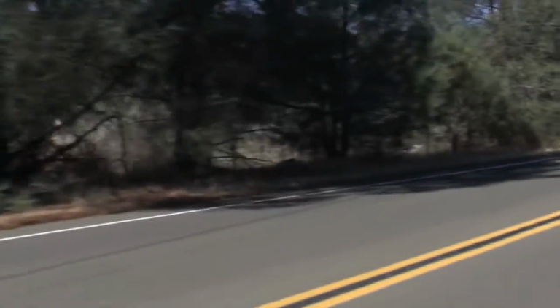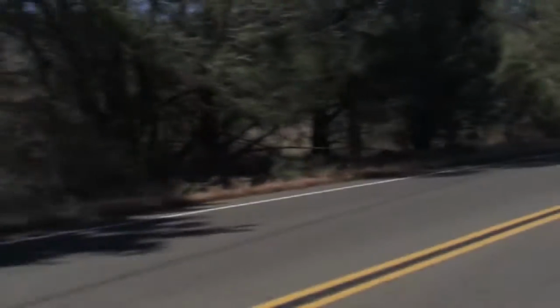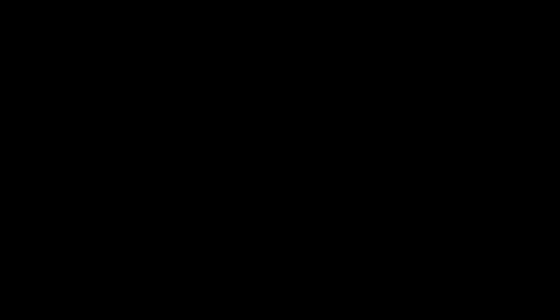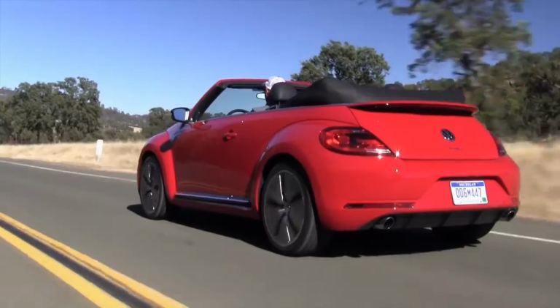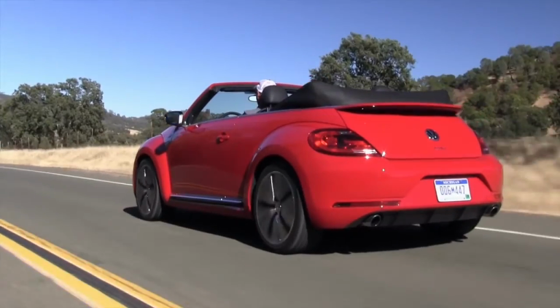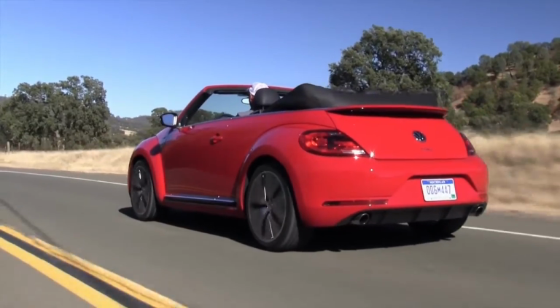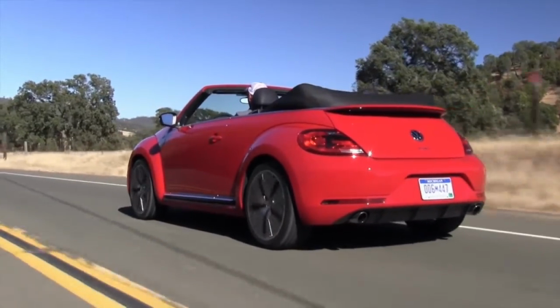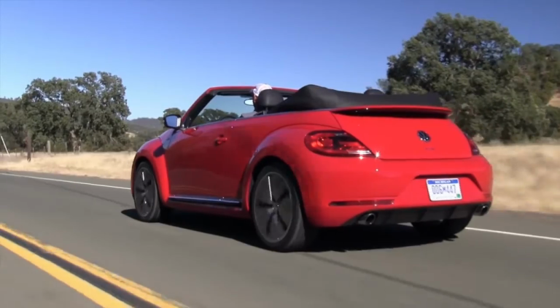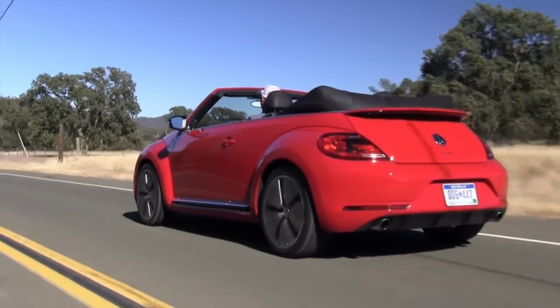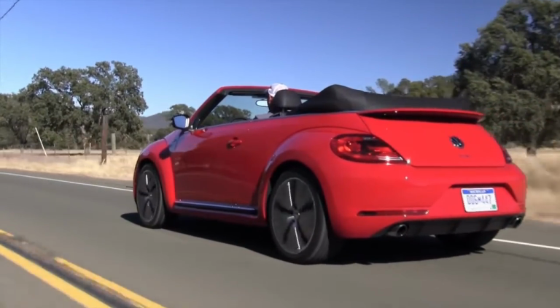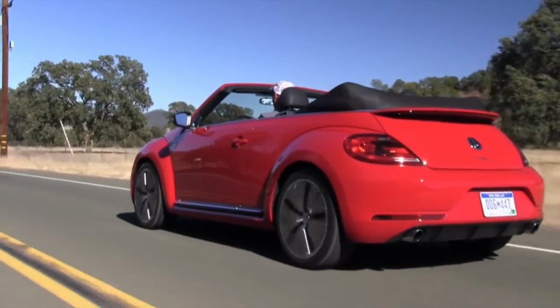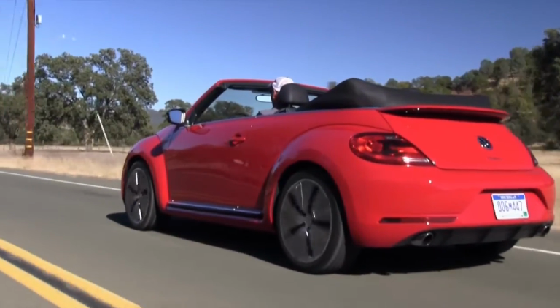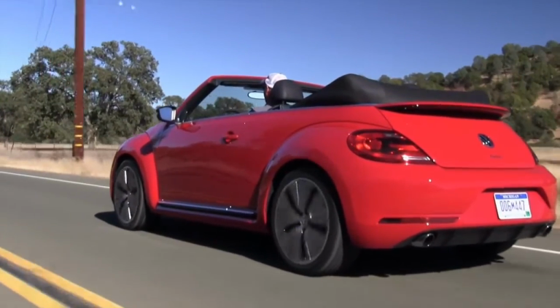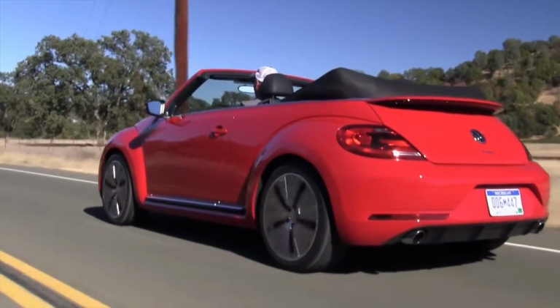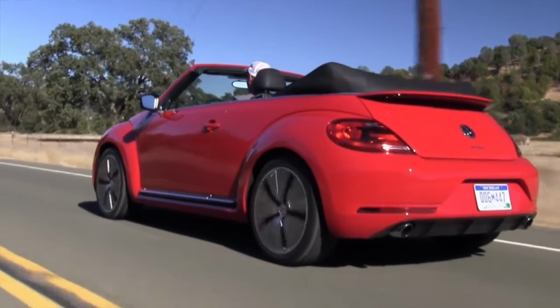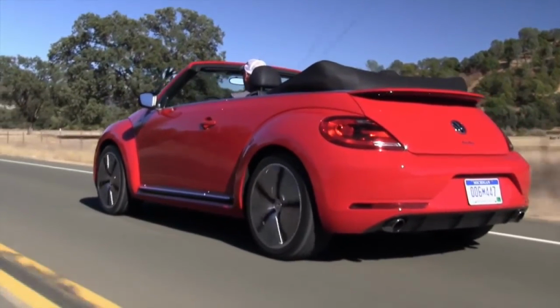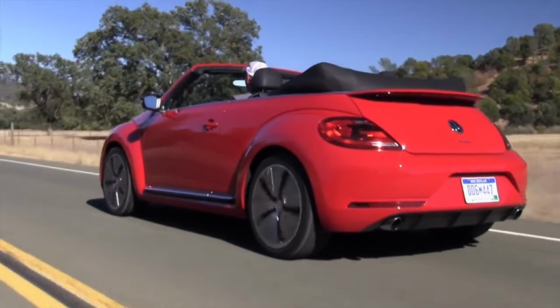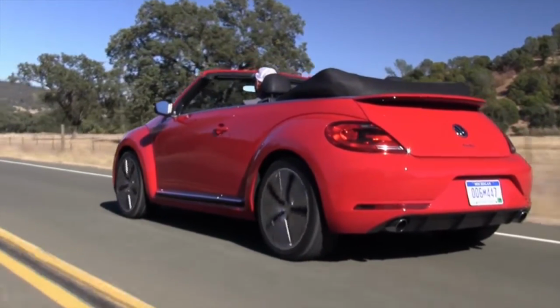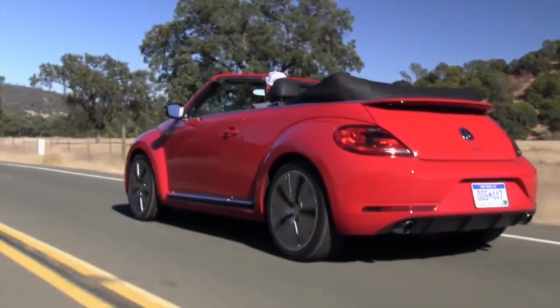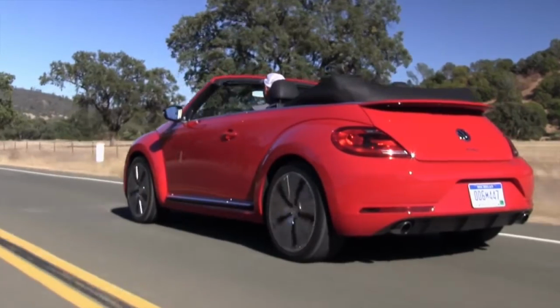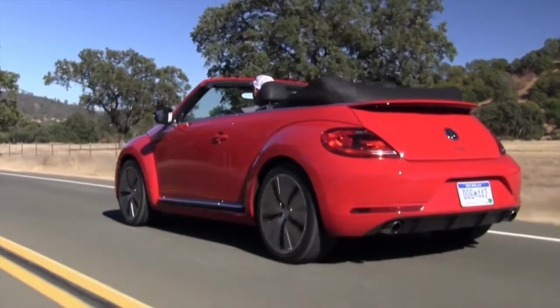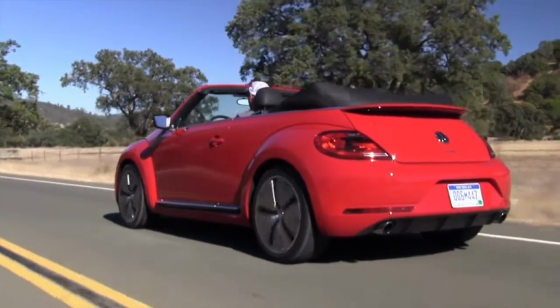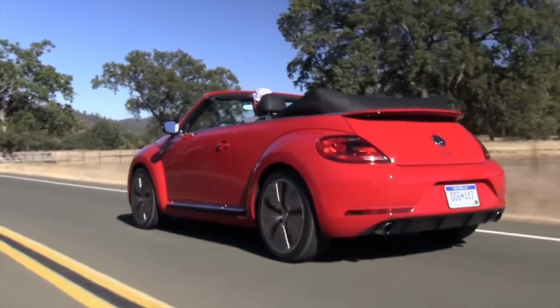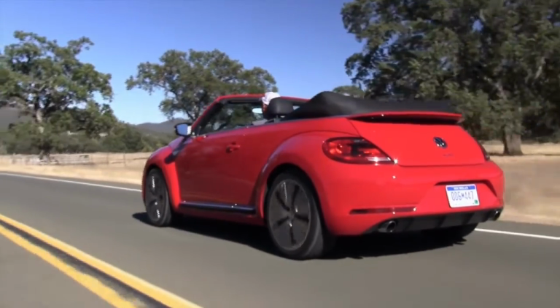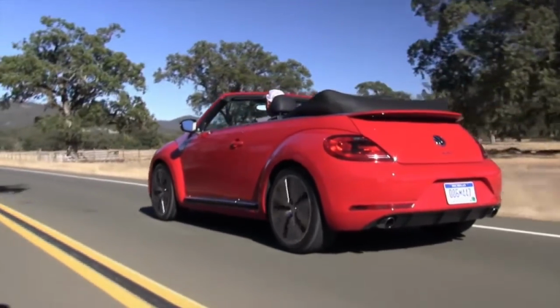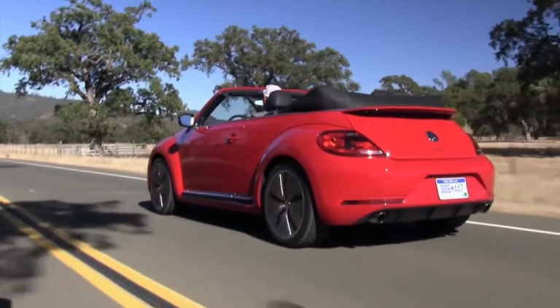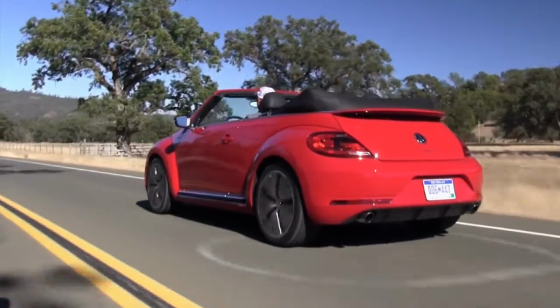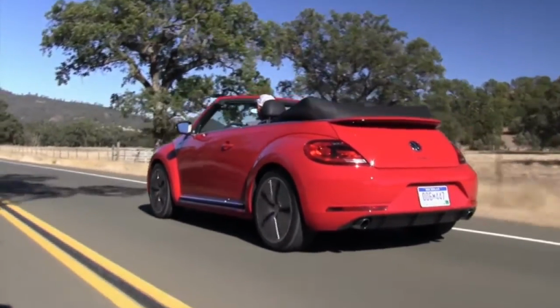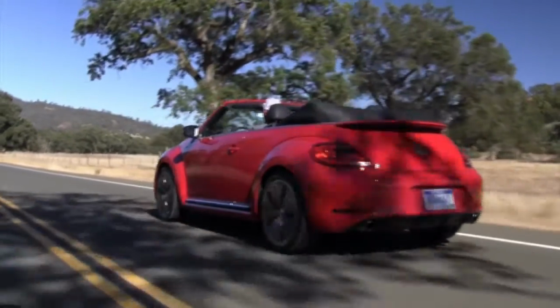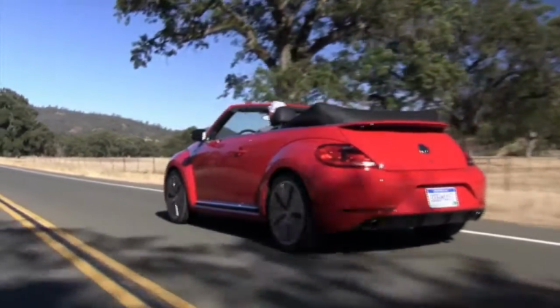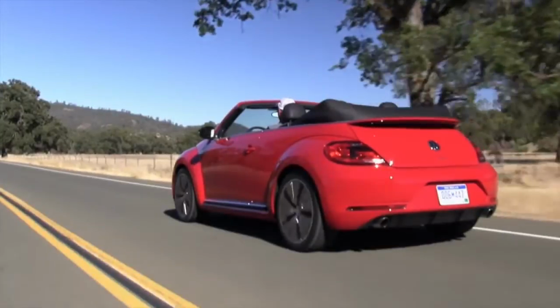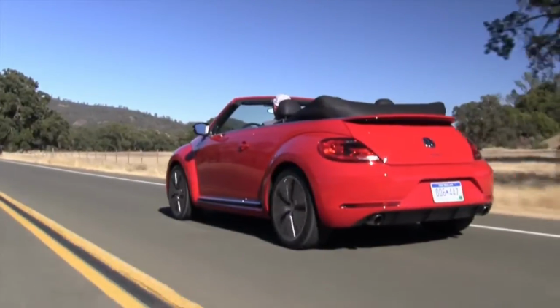The Beetle is actually a pretty great value. It seats four and is a direct competitor with the Mini Cooper and the Fiat, depending upon how you load it up. When you're looking at convertibles, also consider the Ford Mustang Convertible, the Camaro, and there are a lot of other cars in that category as well.